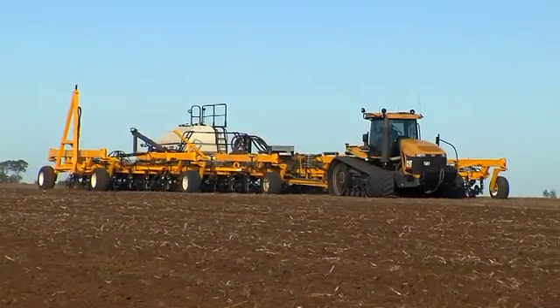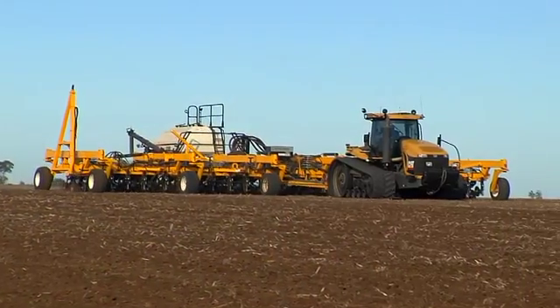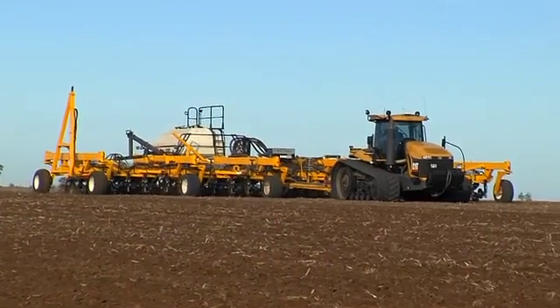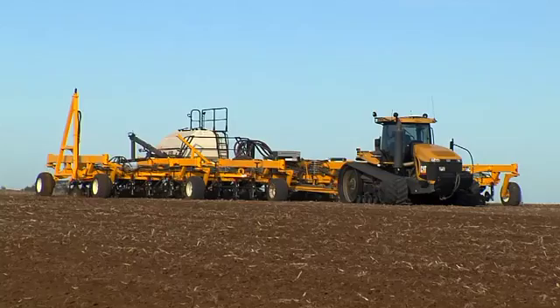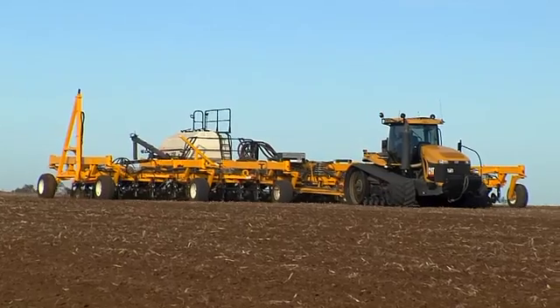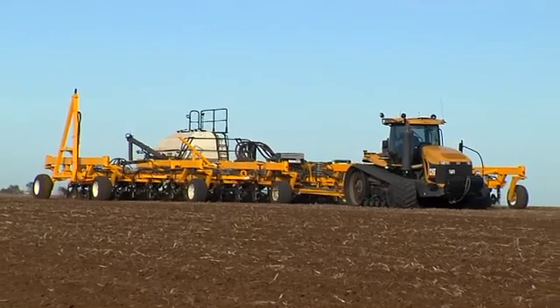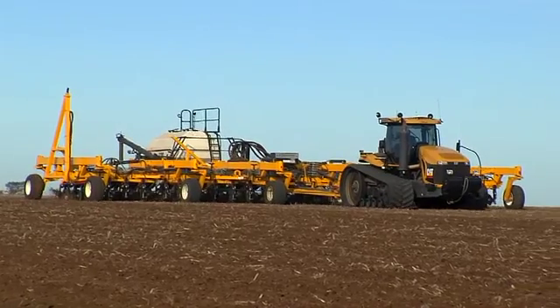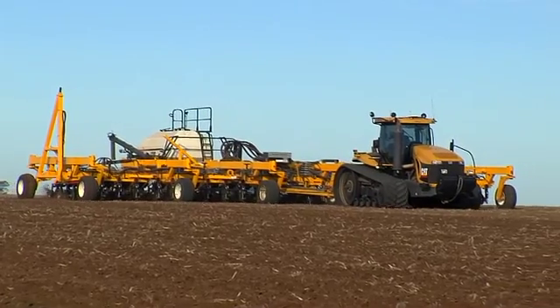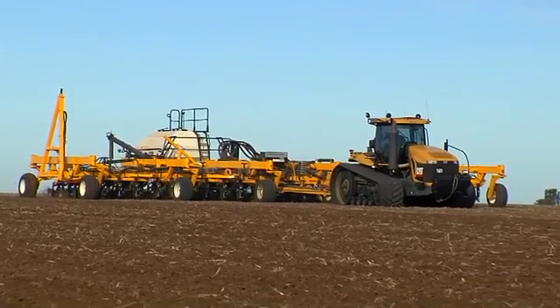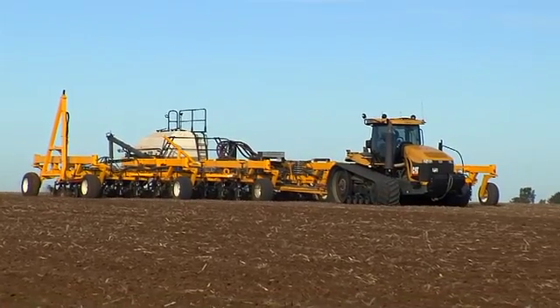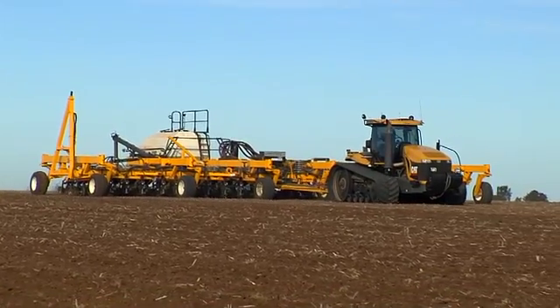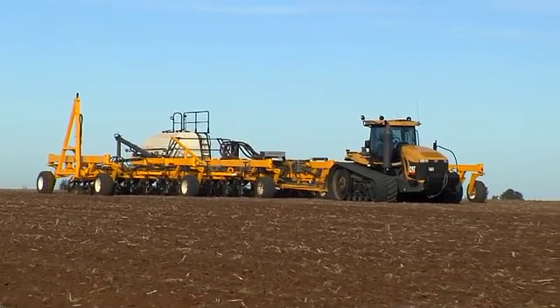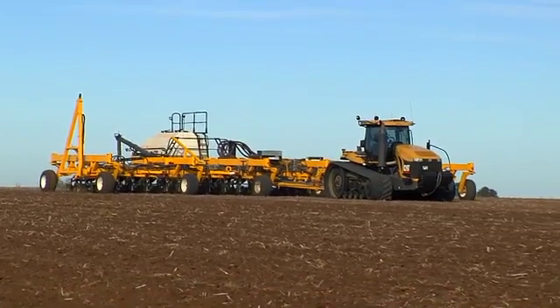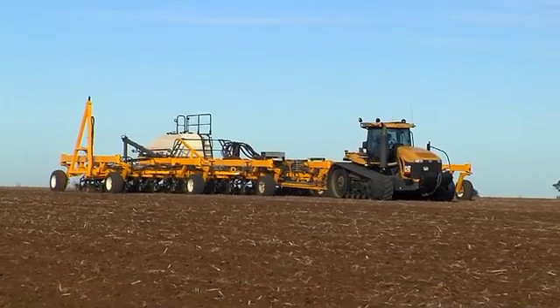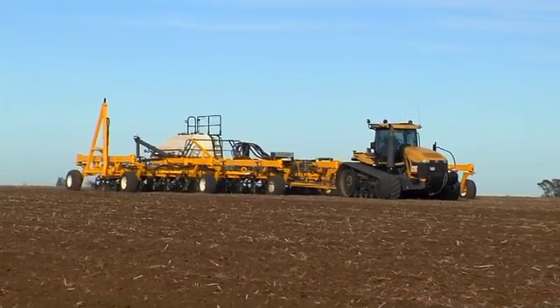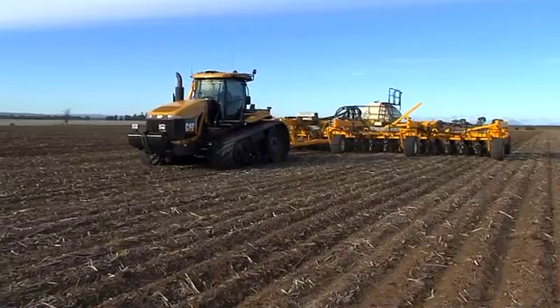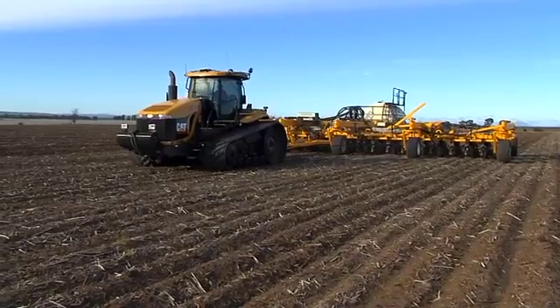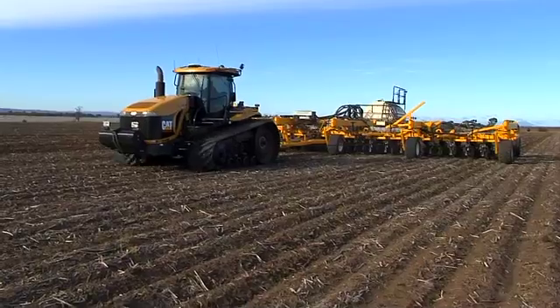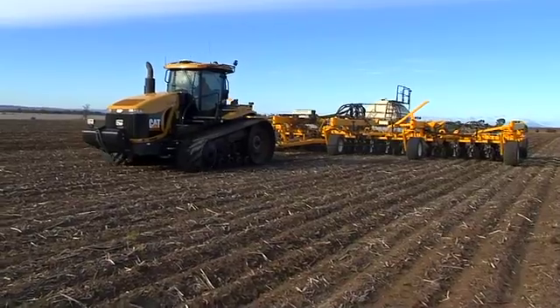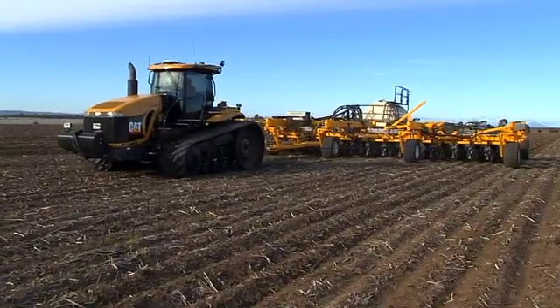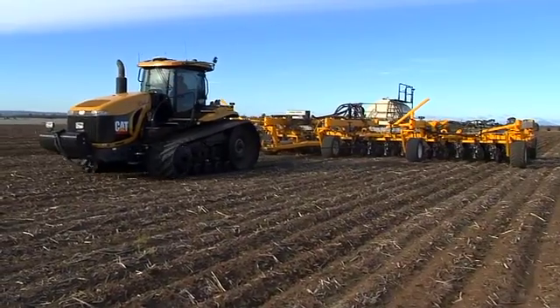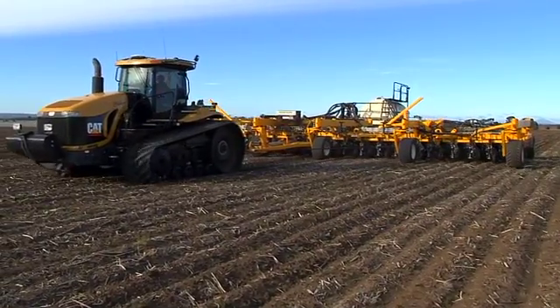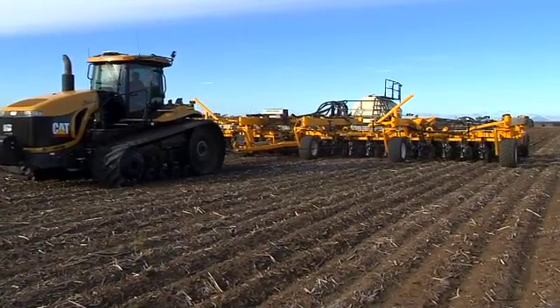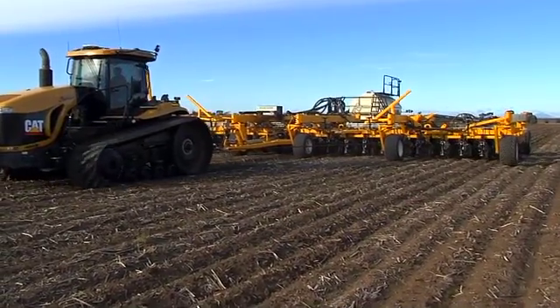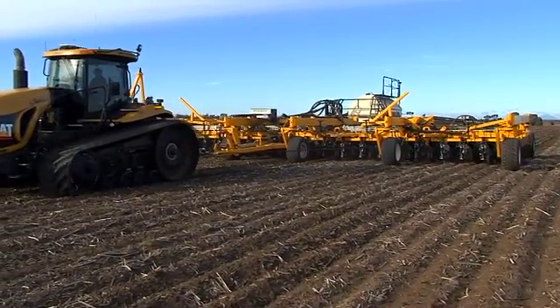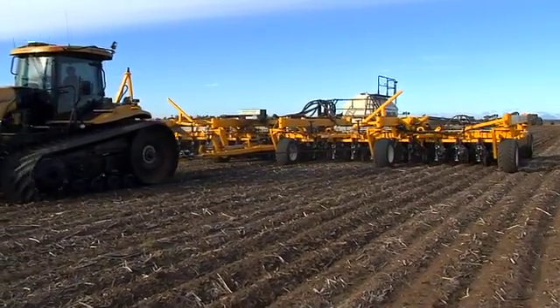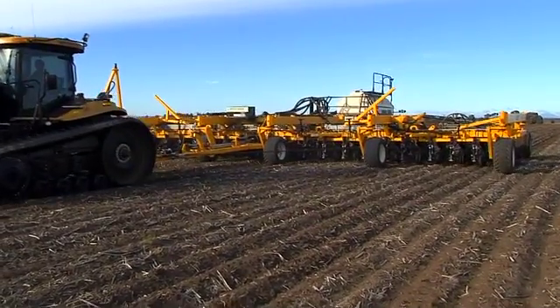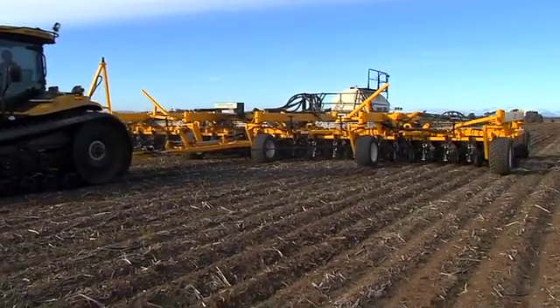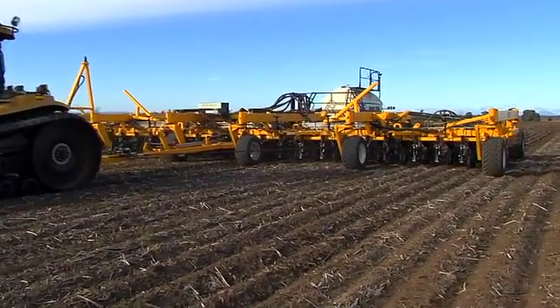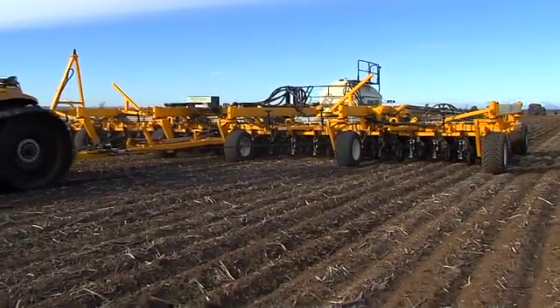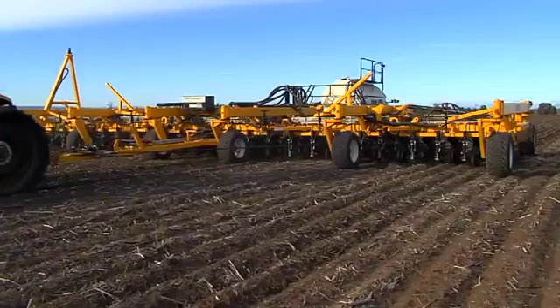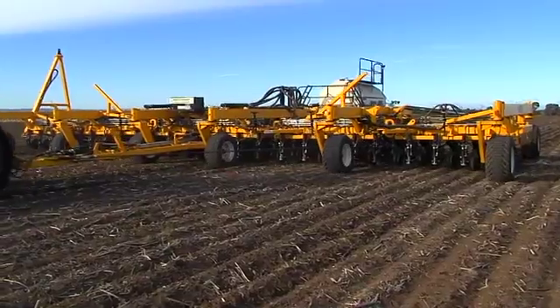The problem I saw with North American equipment was that it wasn't specific for the Australian soil type, and it wasn't specific for the level of precision that we wanted to get to.